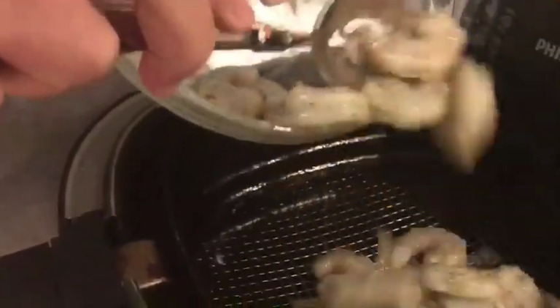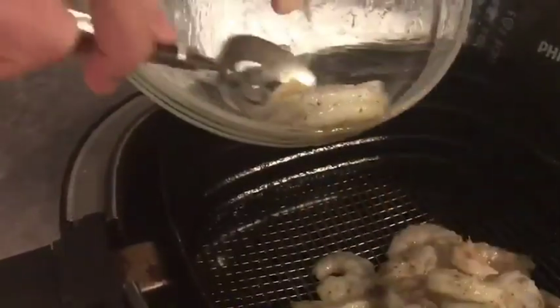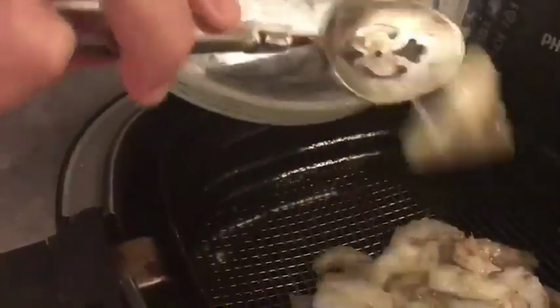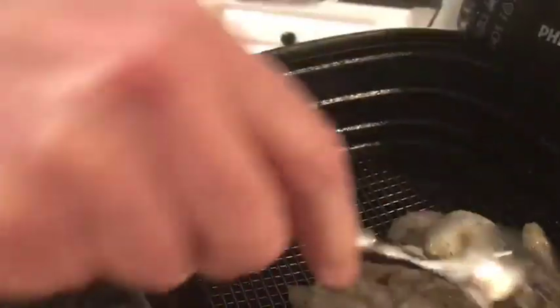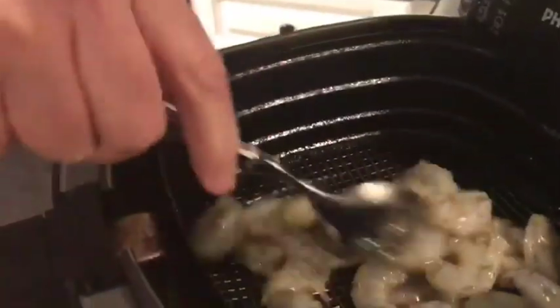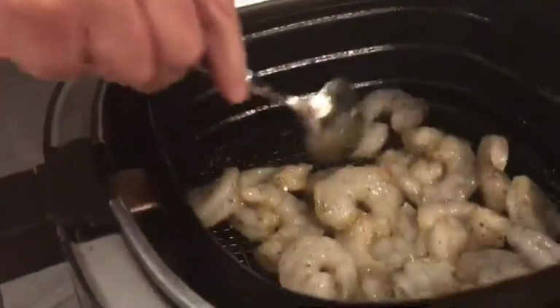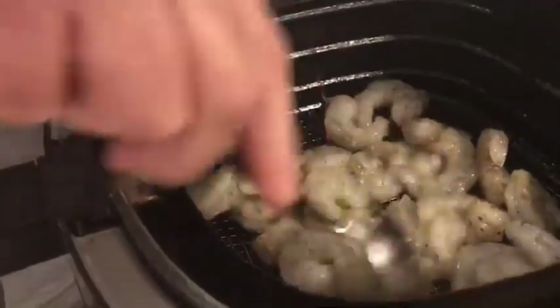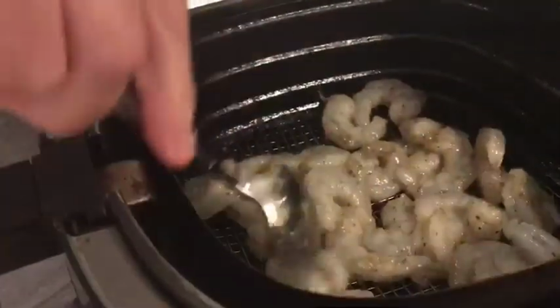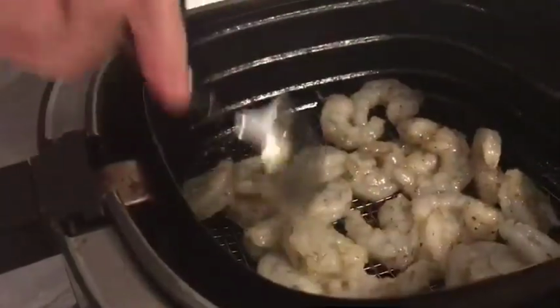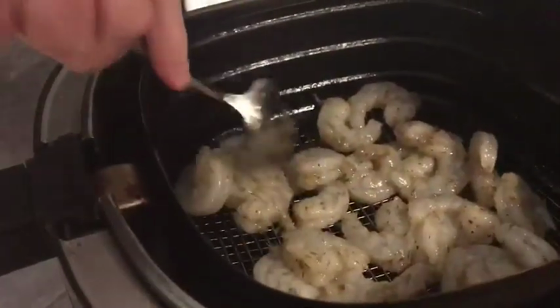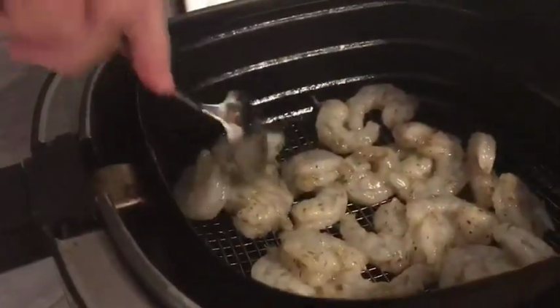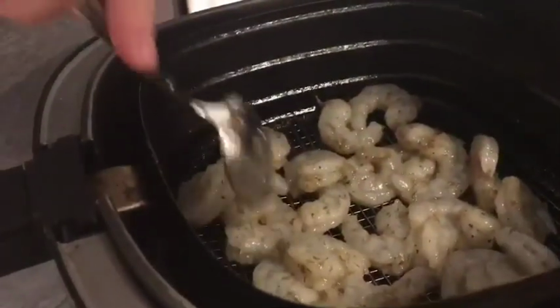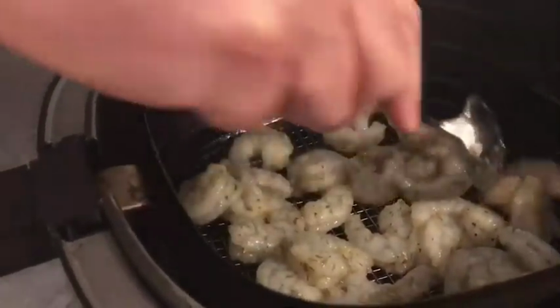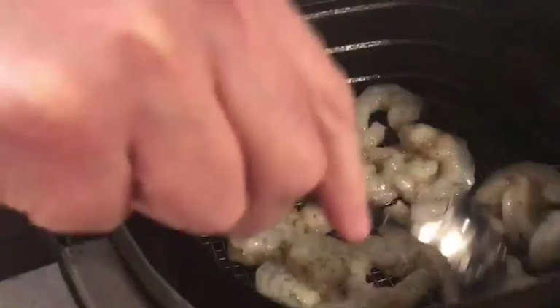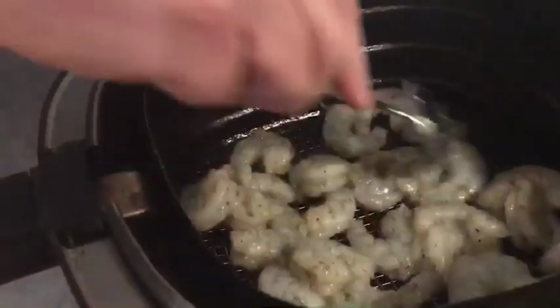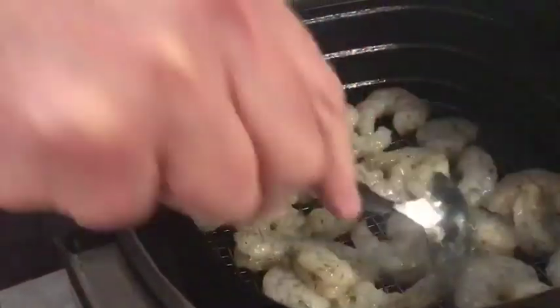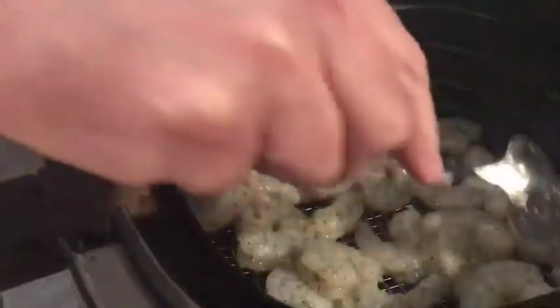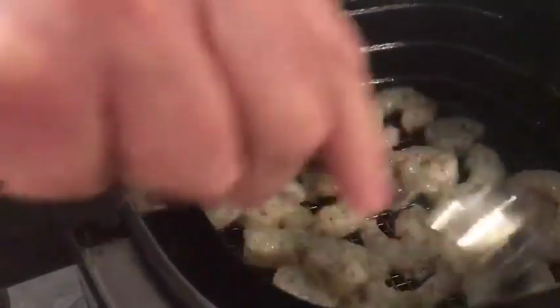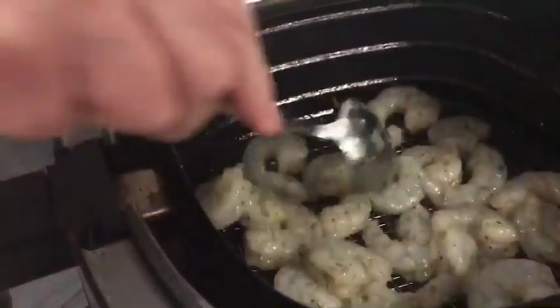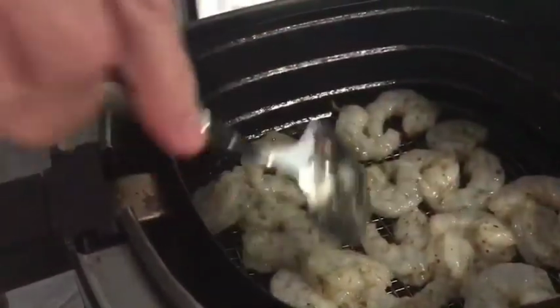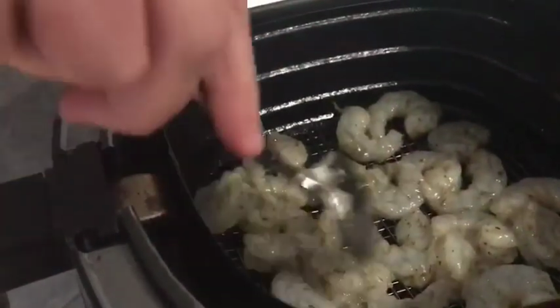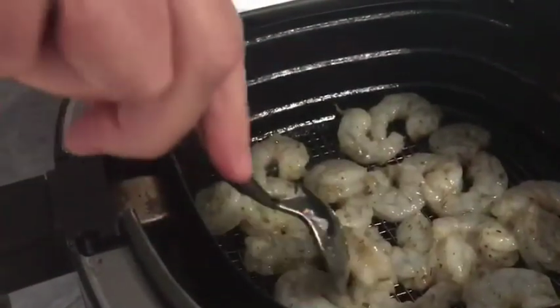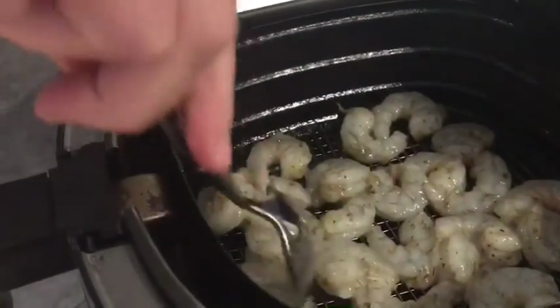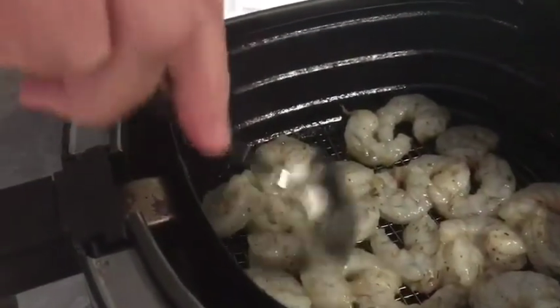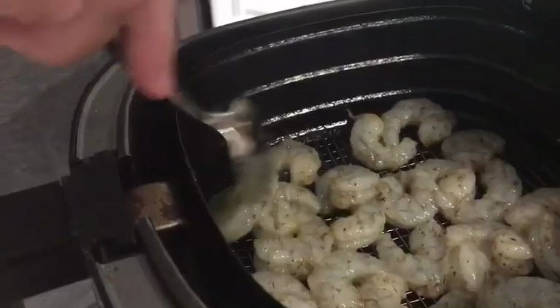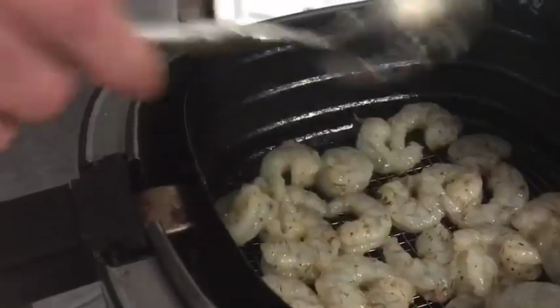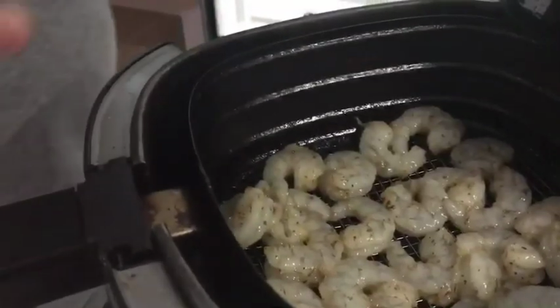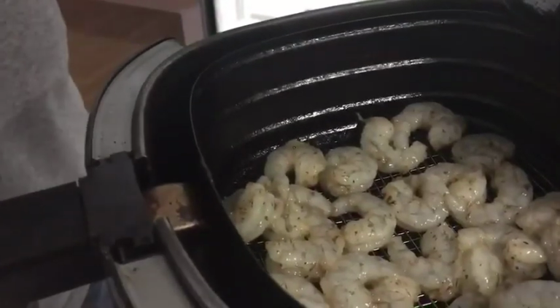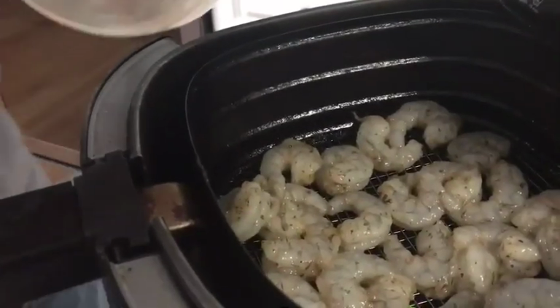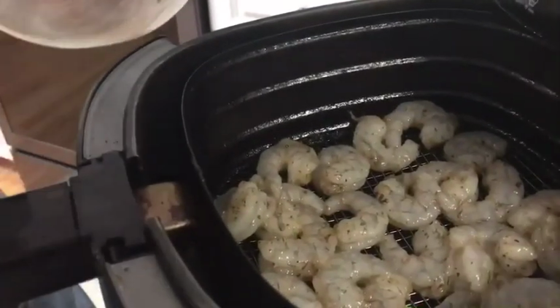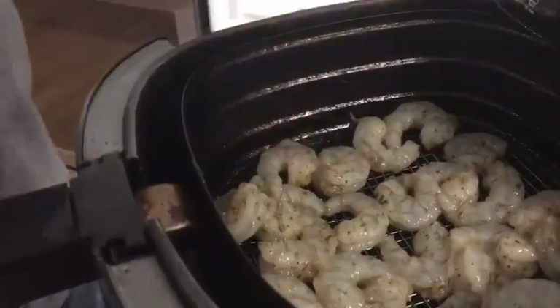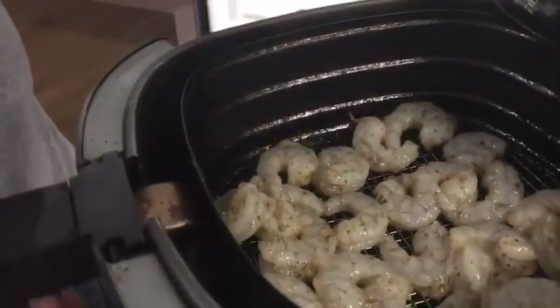I'm gonna go ahead and push this into the air fryer and spread it out so it doesn't overlap too much. This is a fairly good-sized batch — probably just a little shy of a pound of shrimp.